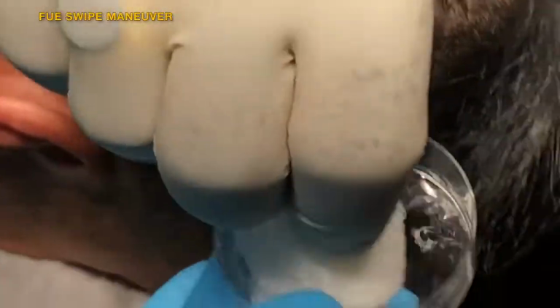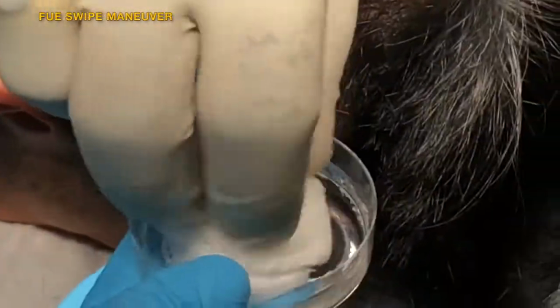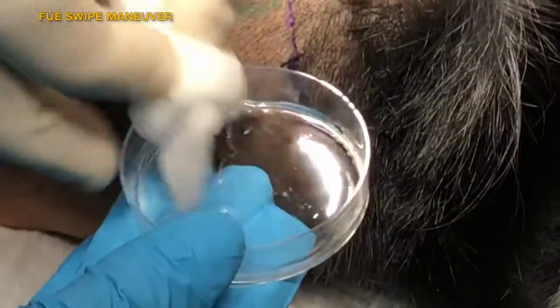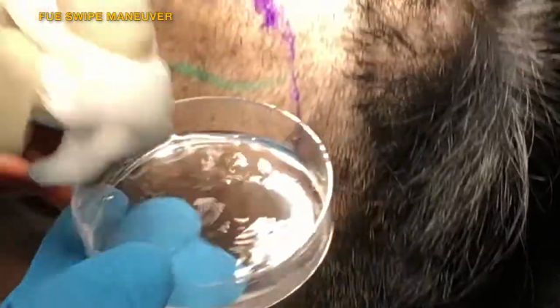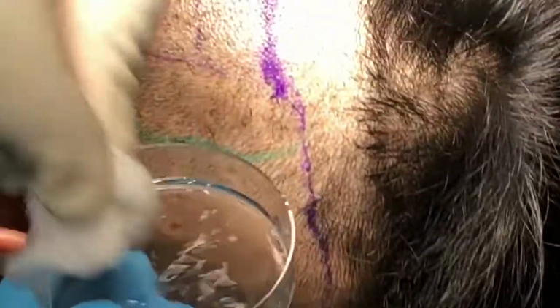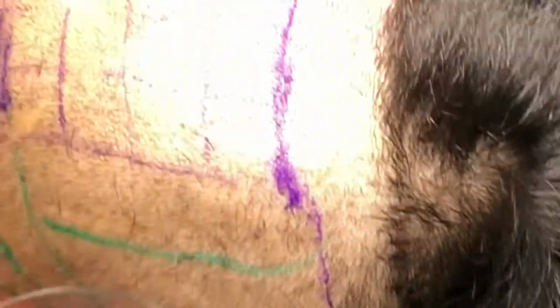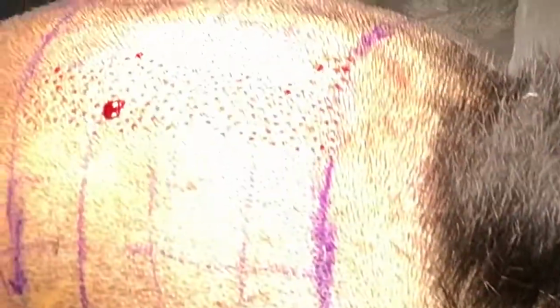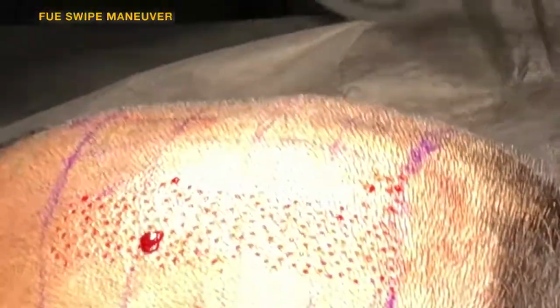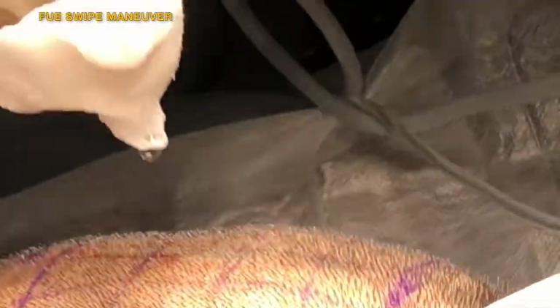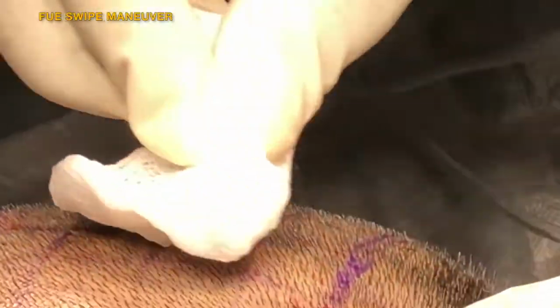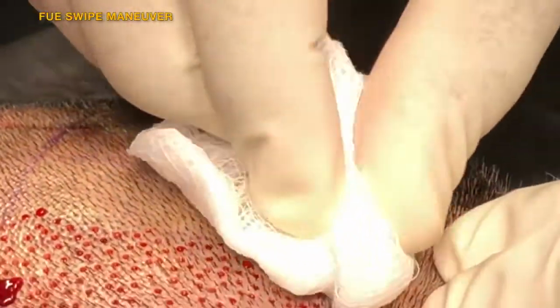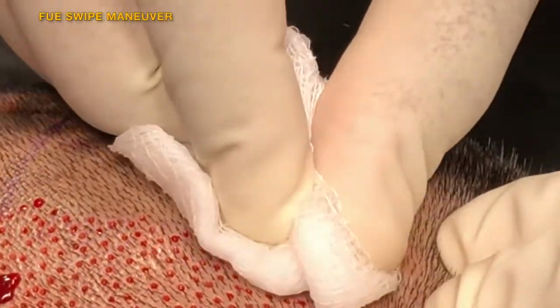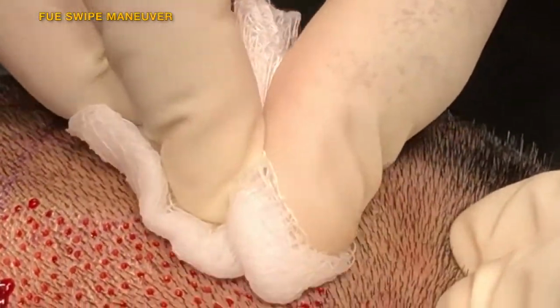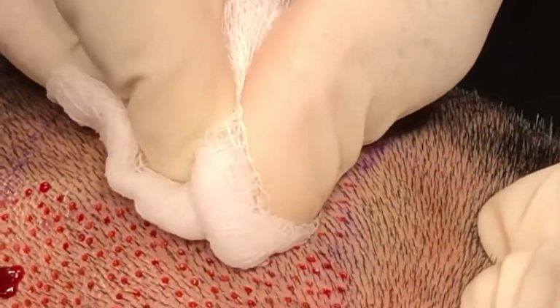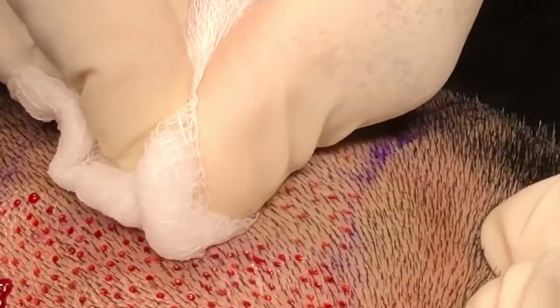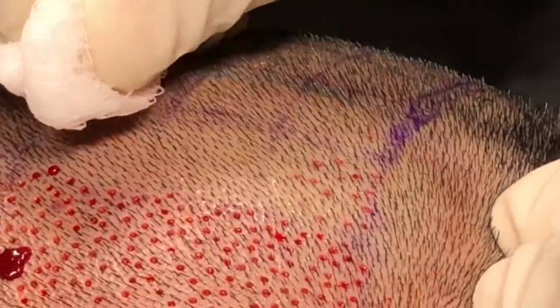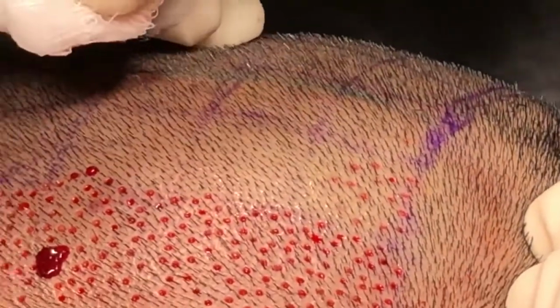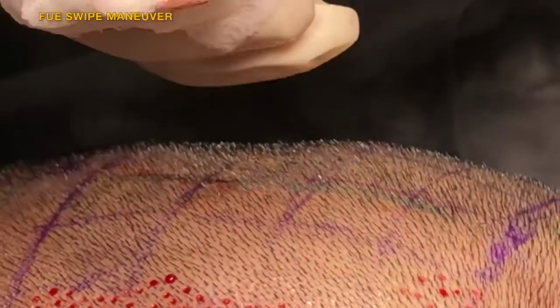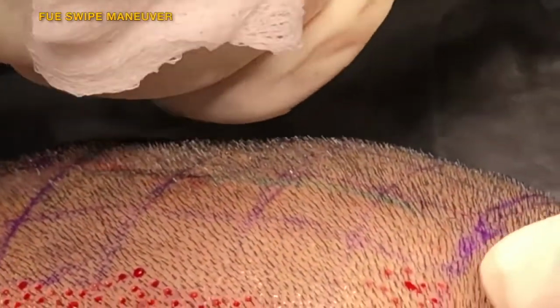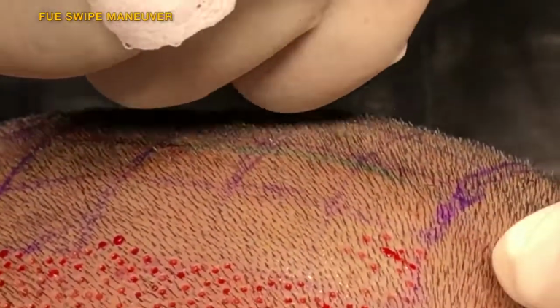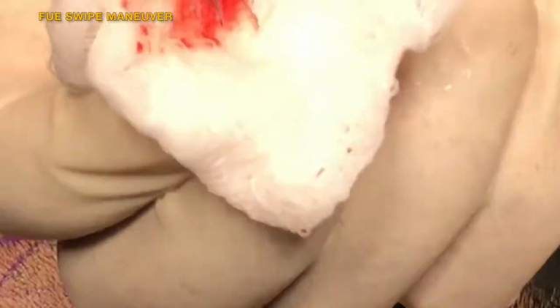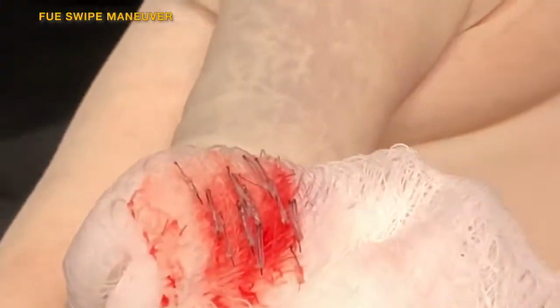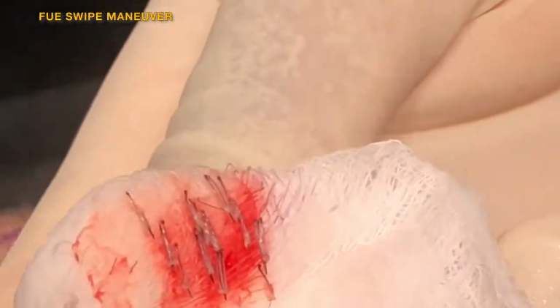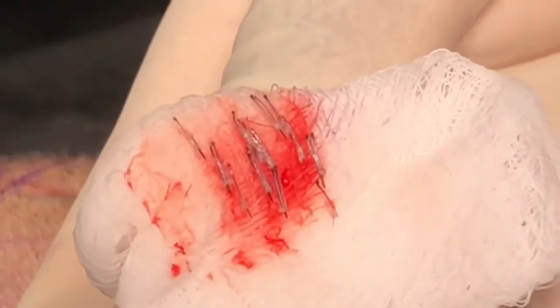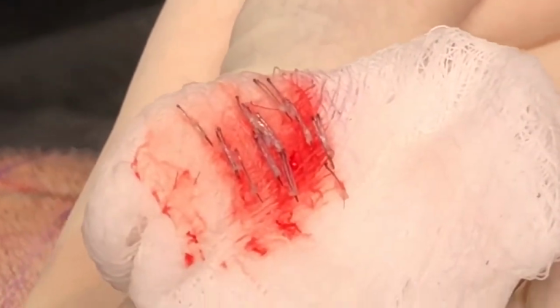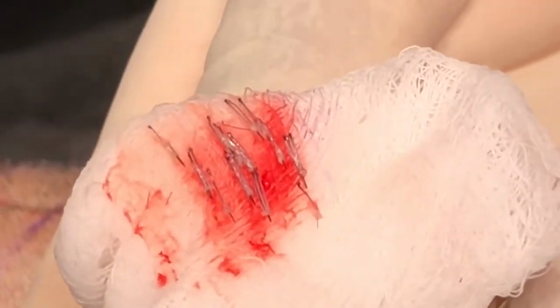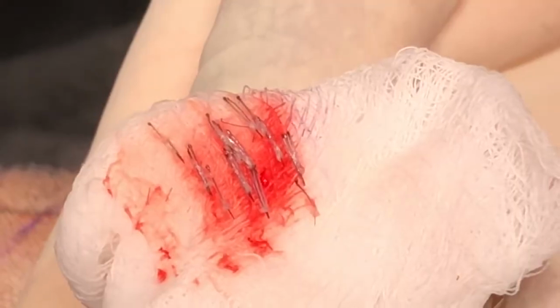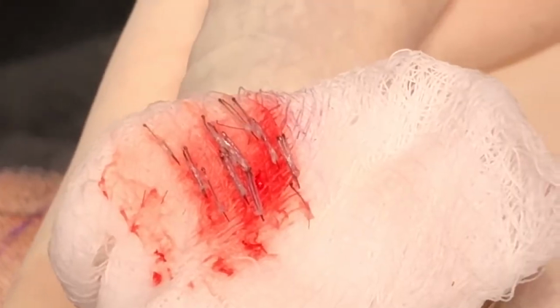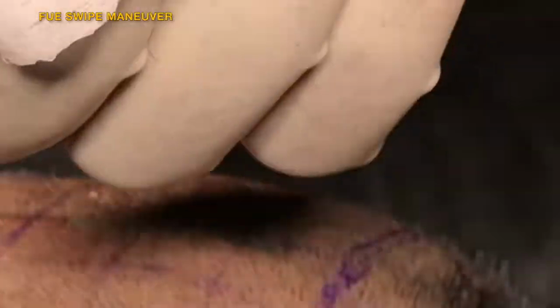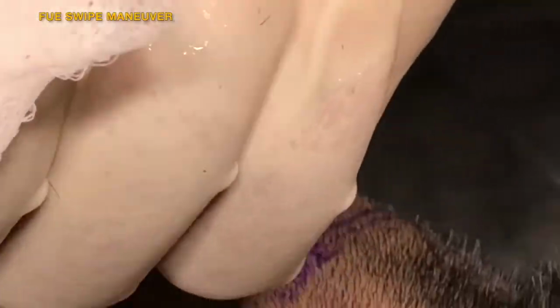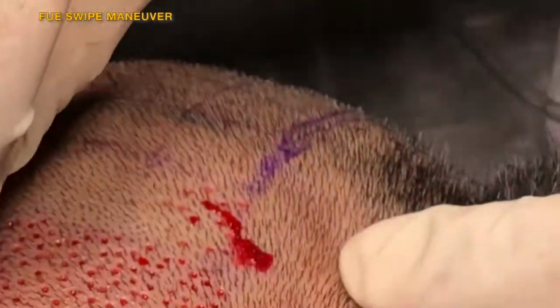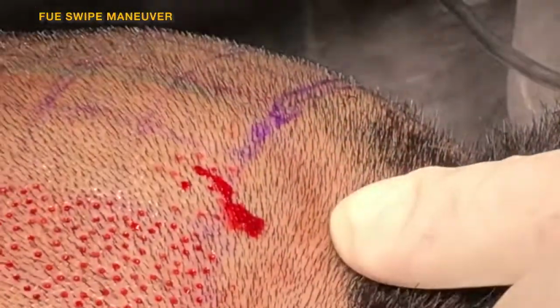To pull out the graft, the gauze is dipped into physiologic fluid and then used to swipe the area. This is the FUE swipe maneuver. In this case, all of the grafts came out with an ordinary swipe so there is no need to pick up the grafts individually.